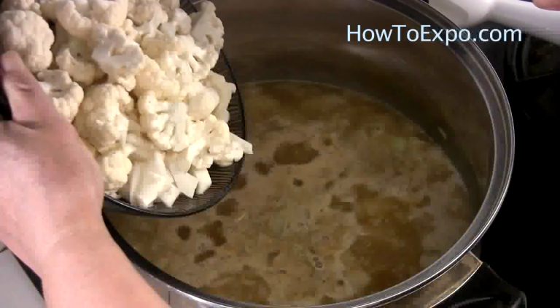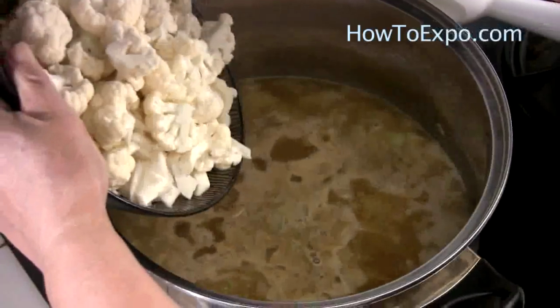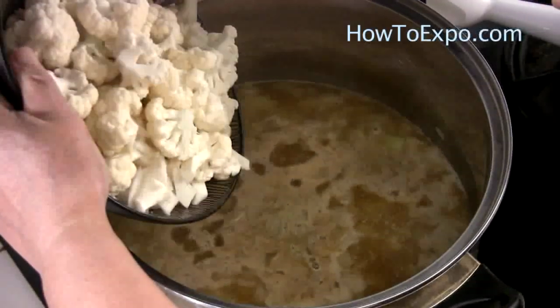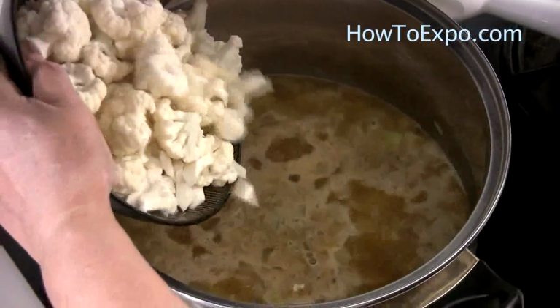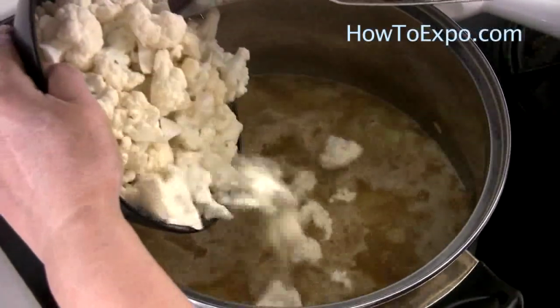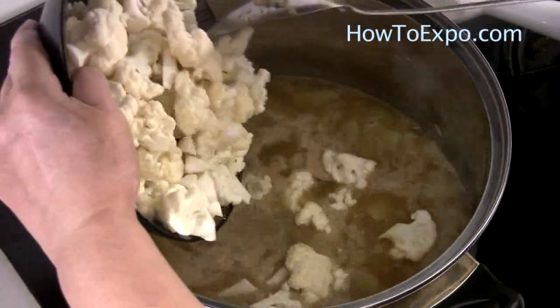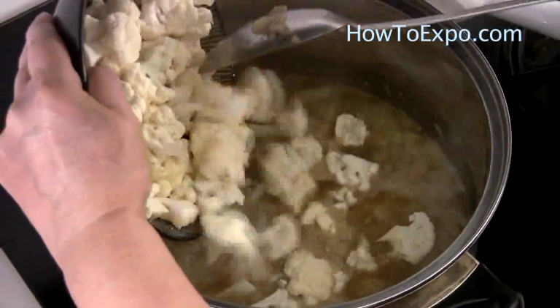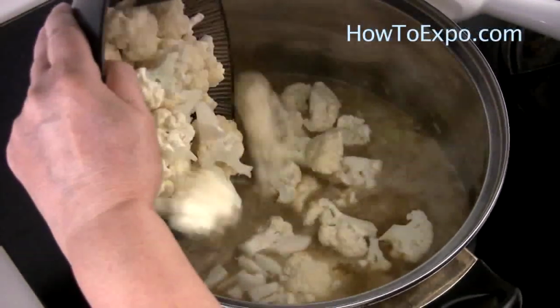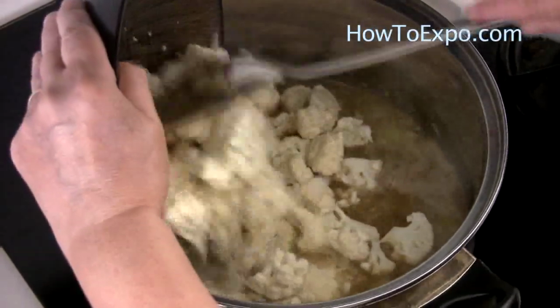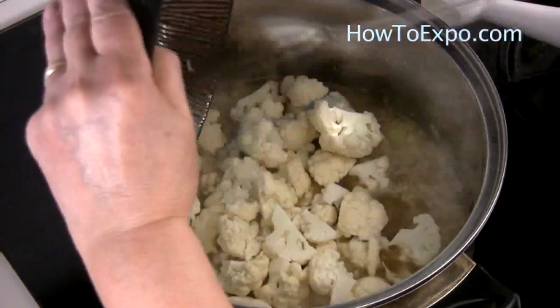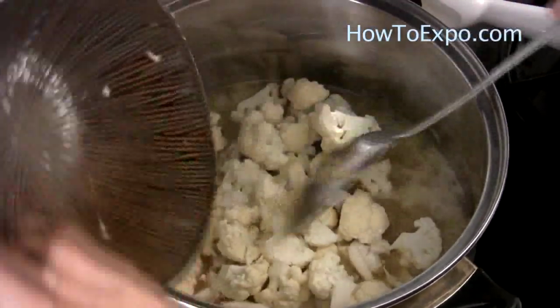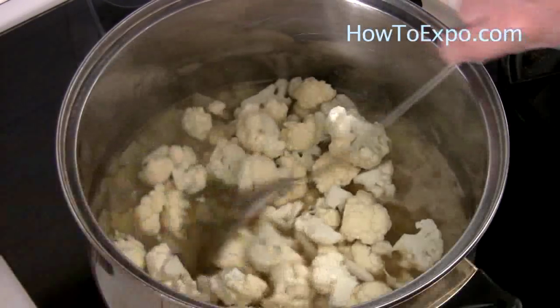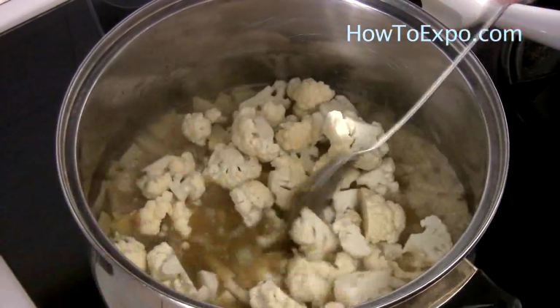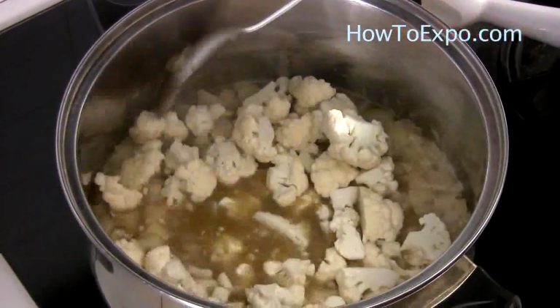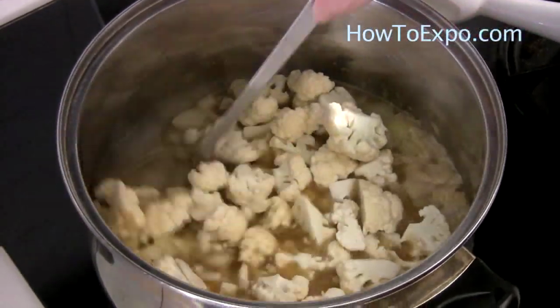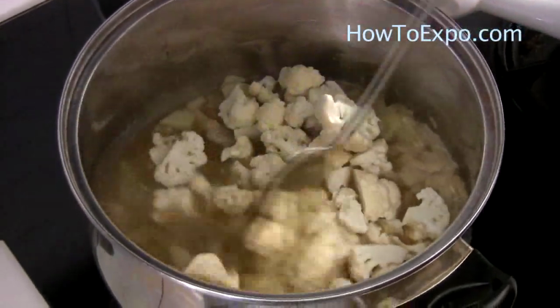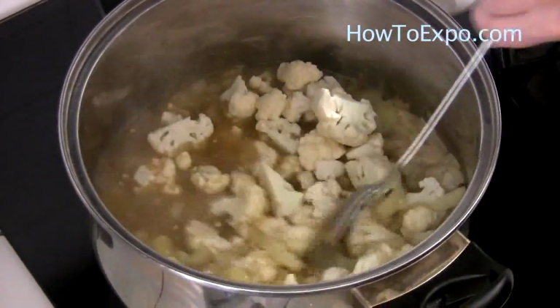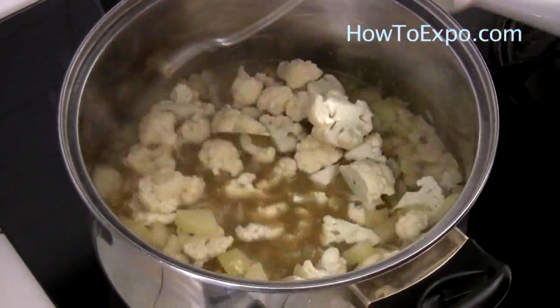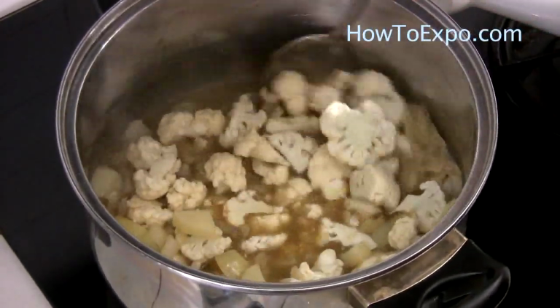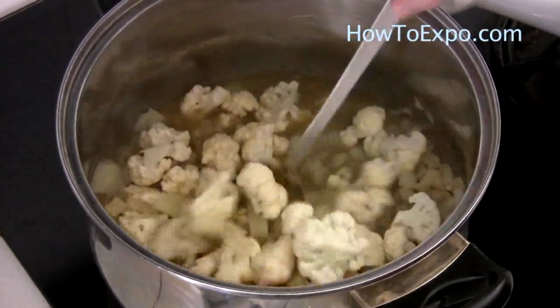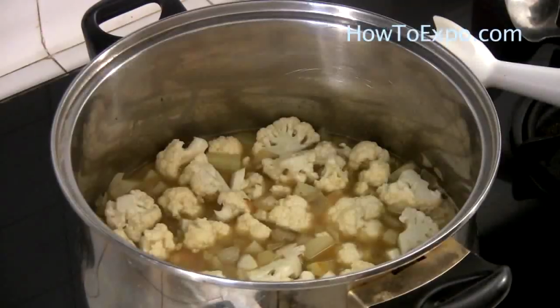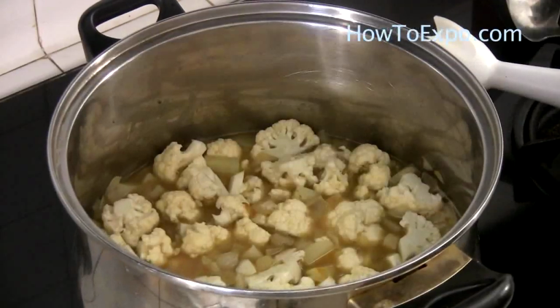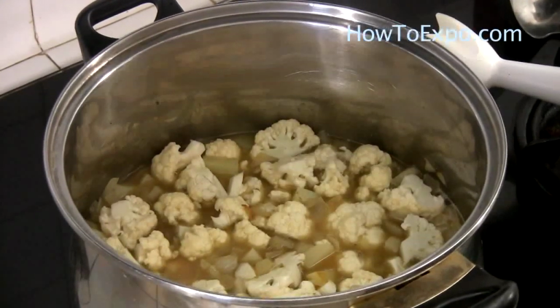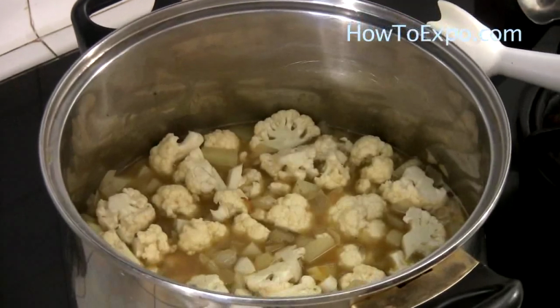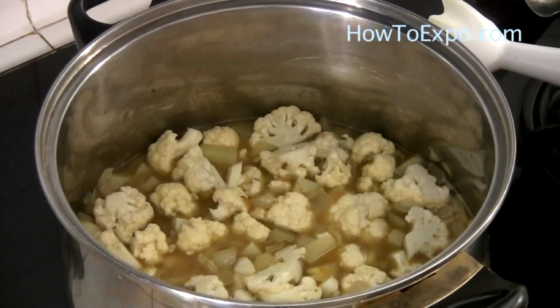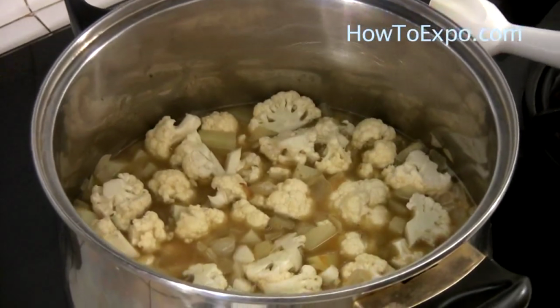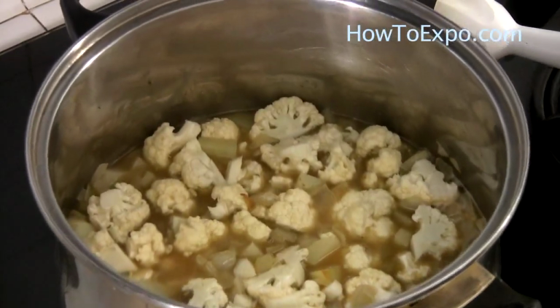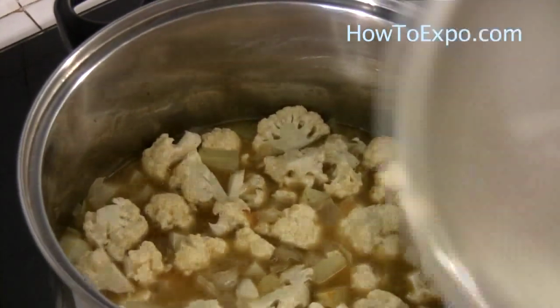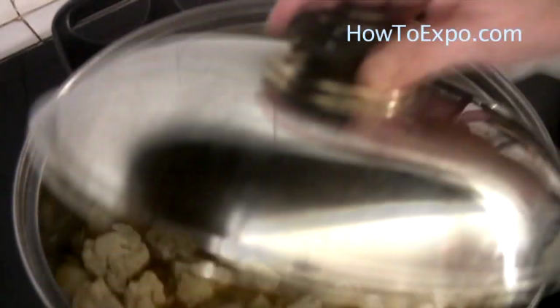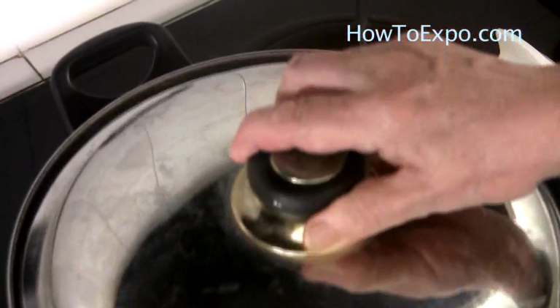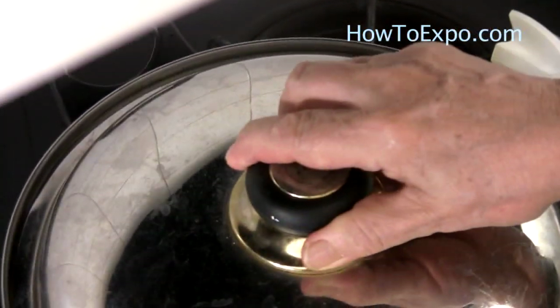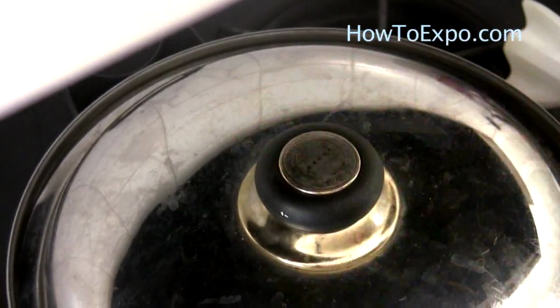Add approximately 4 cups of cauliflower florets into the boiling broth. Mix well. Lower the heat to medium, cover the lid, and simmer for around 10 minutes.